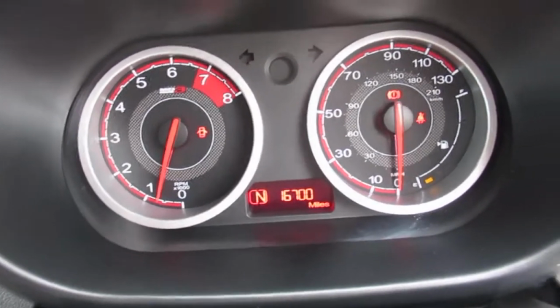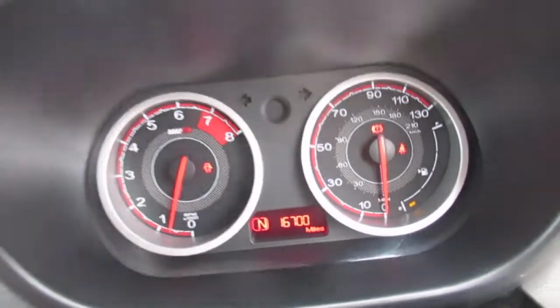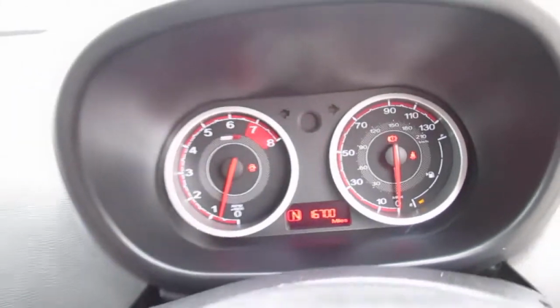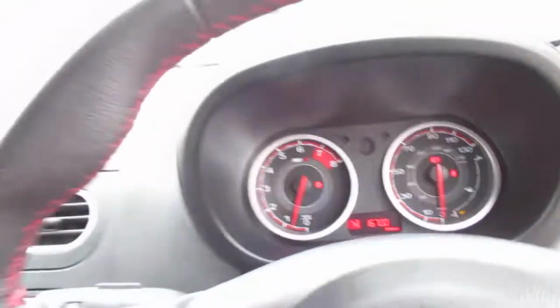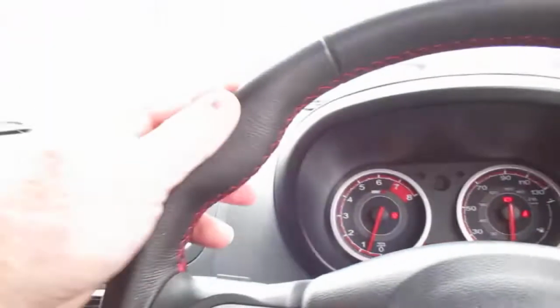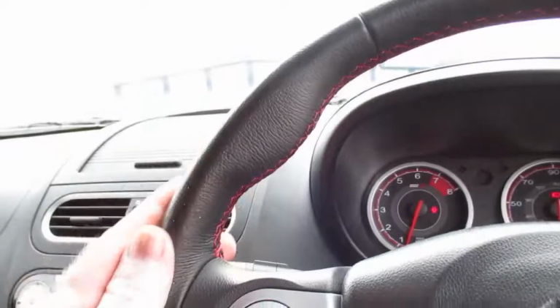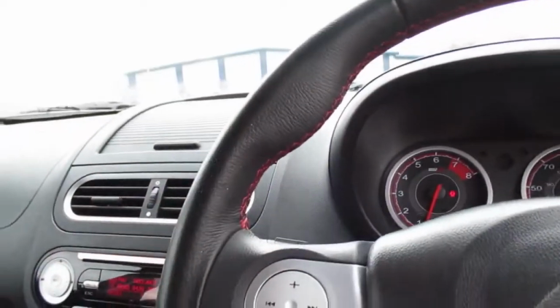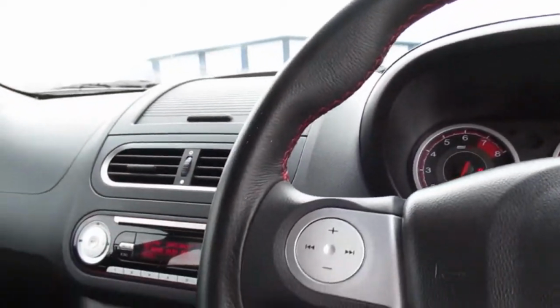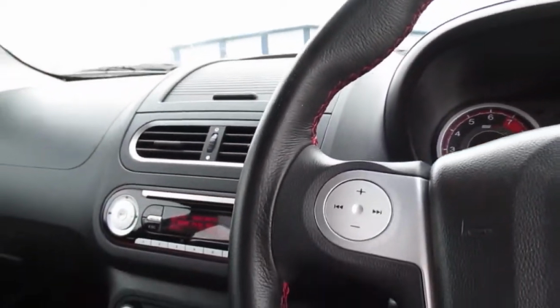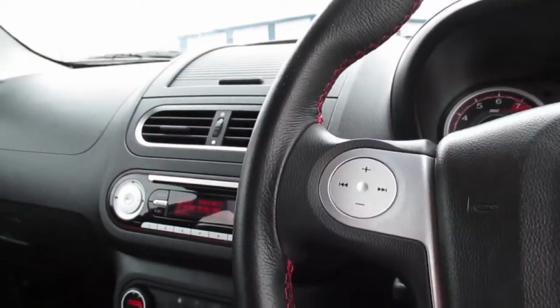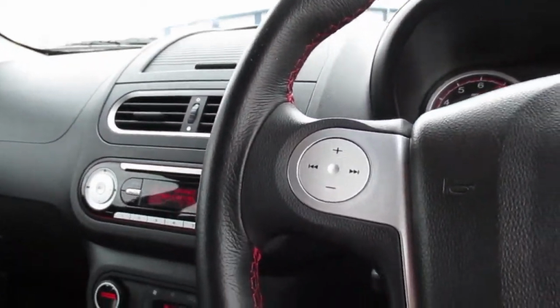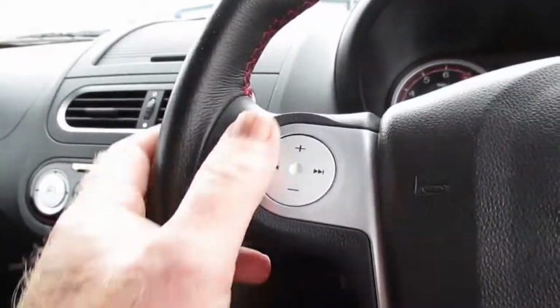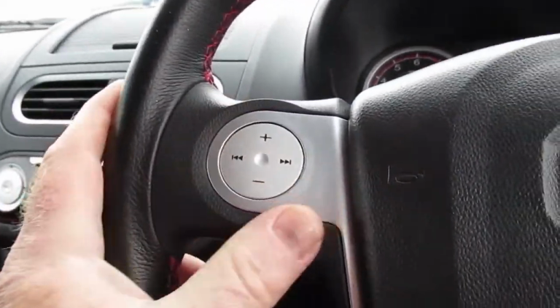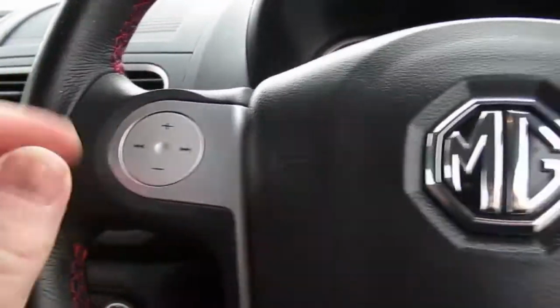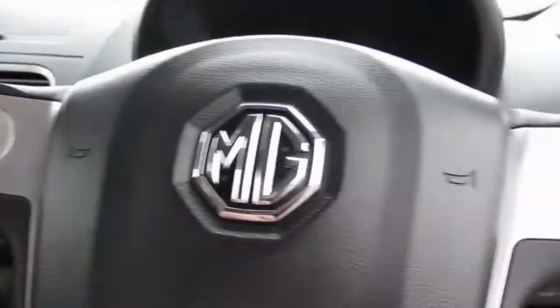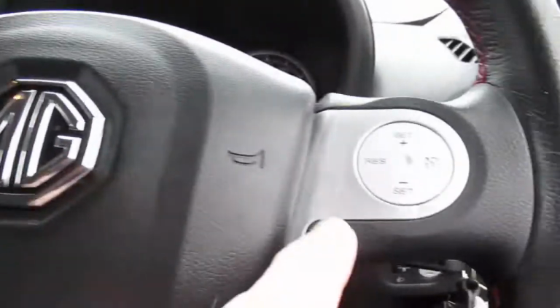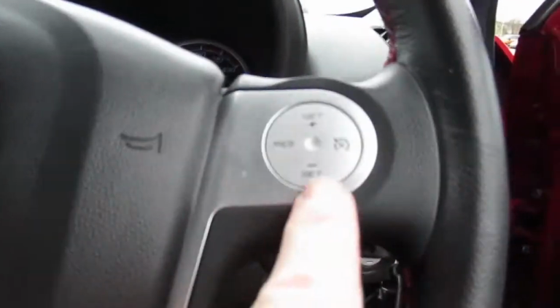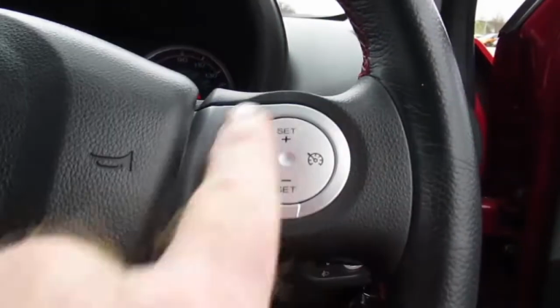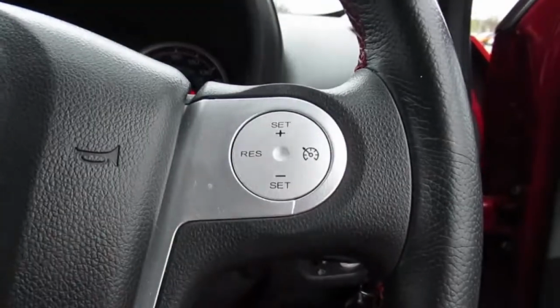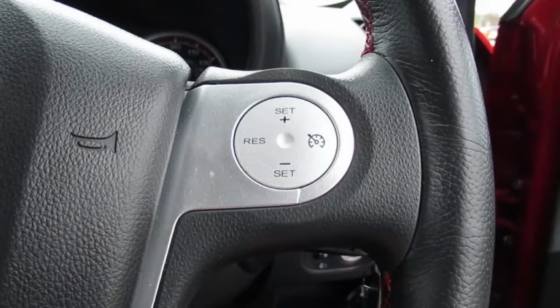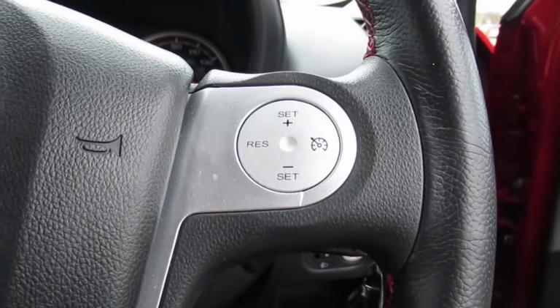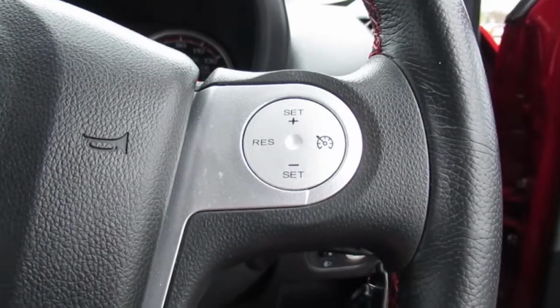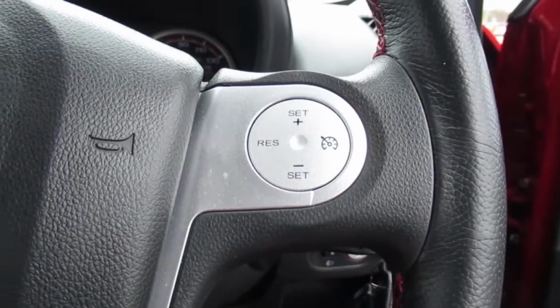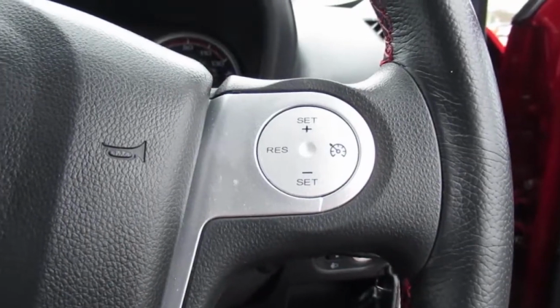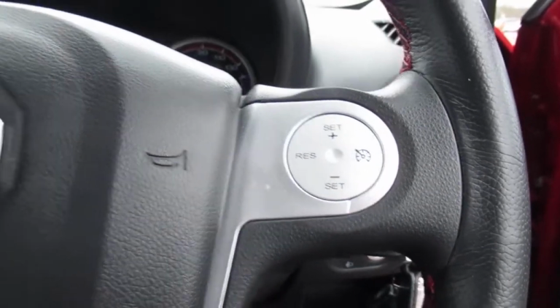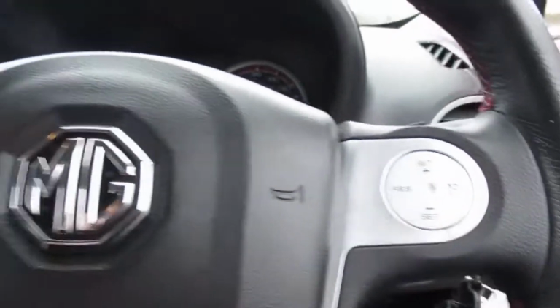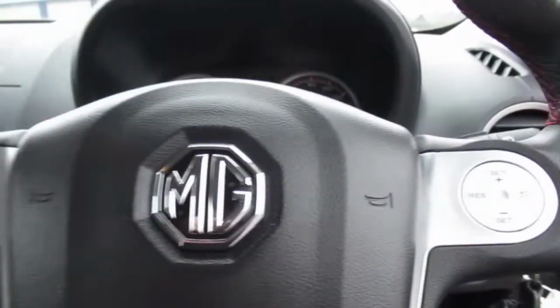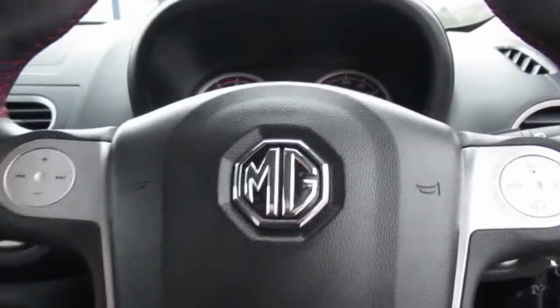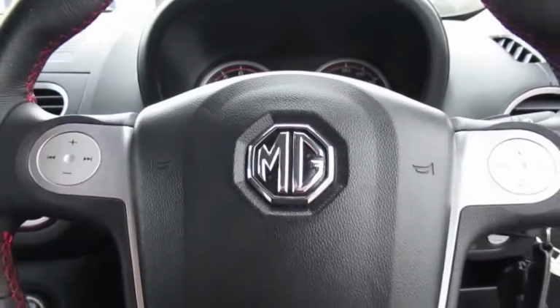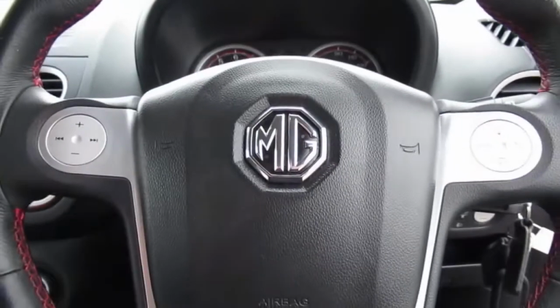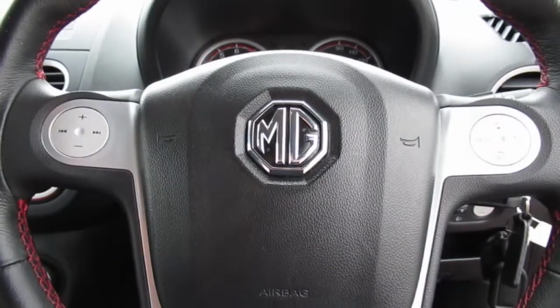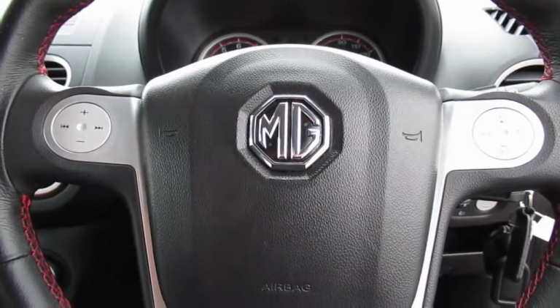Finally, on your leather-bound steering wheel you've got thumb controls for your audio and also for your cruise control. And there we have the MG3 VTI.